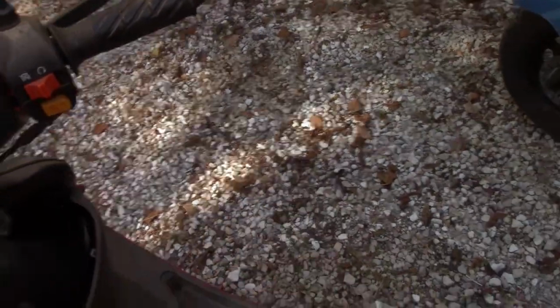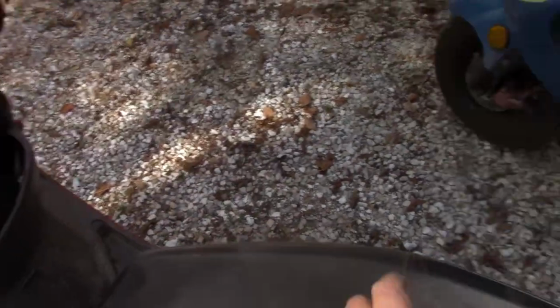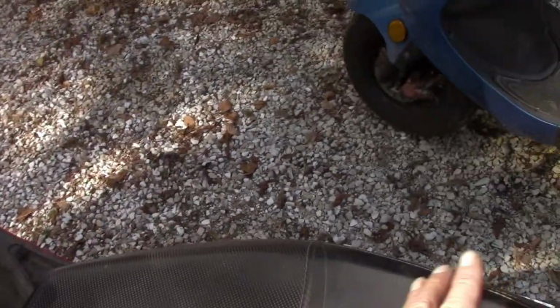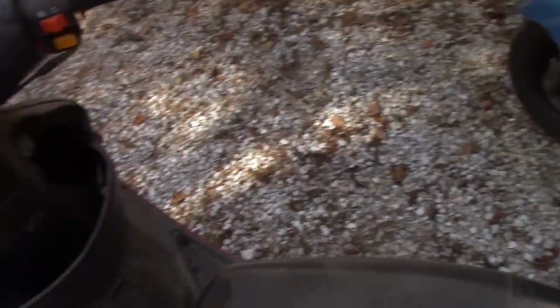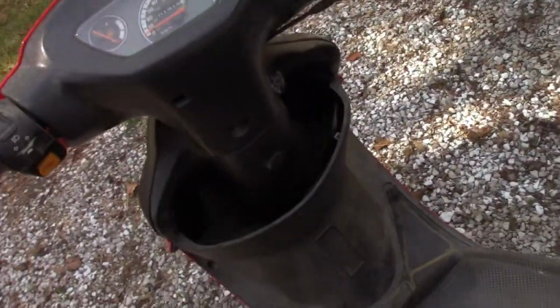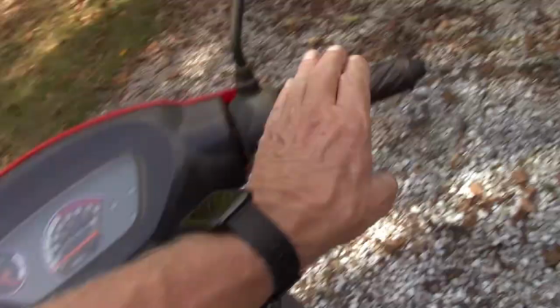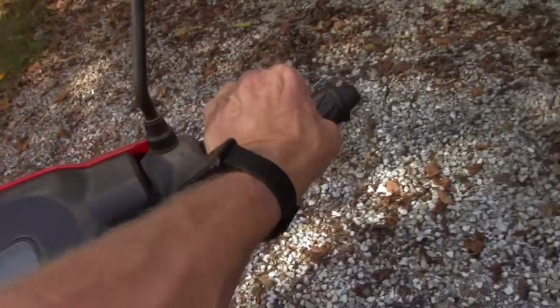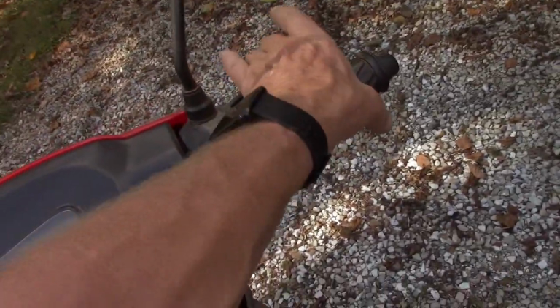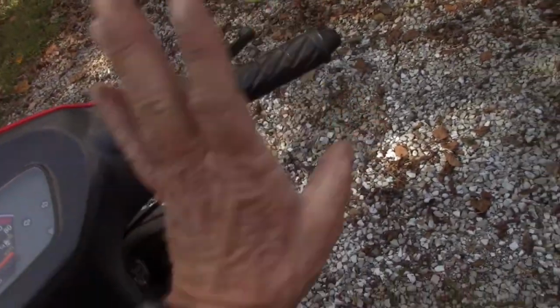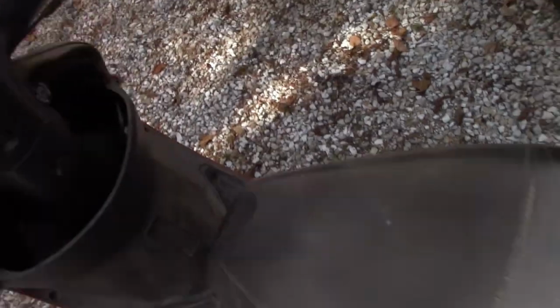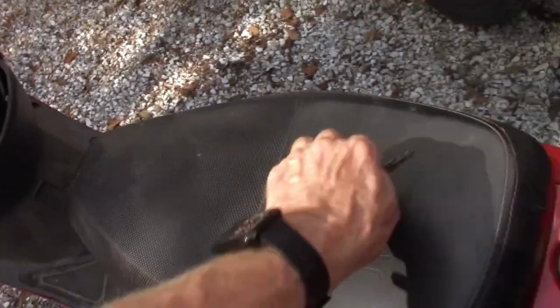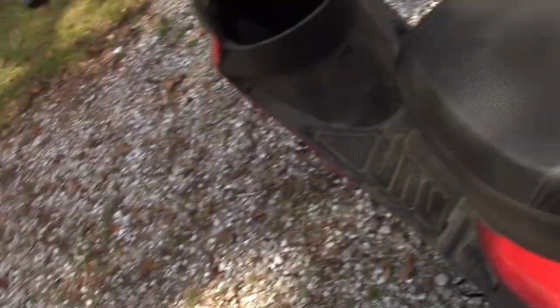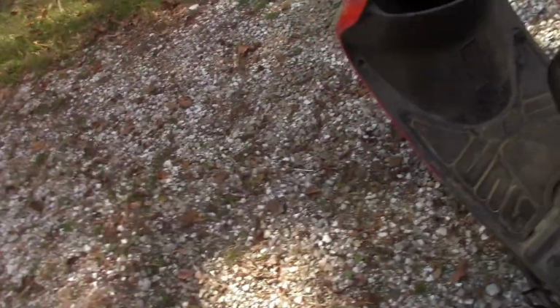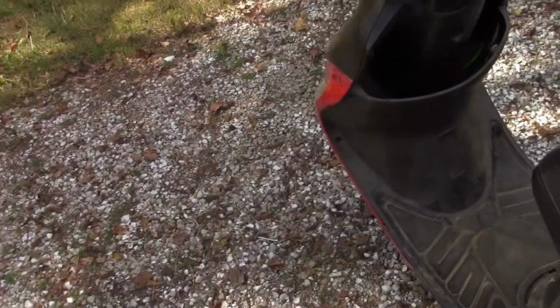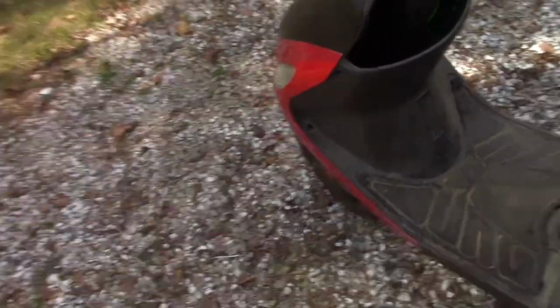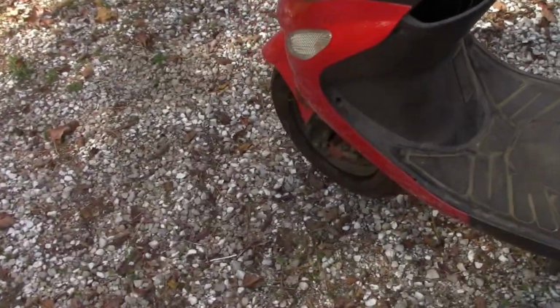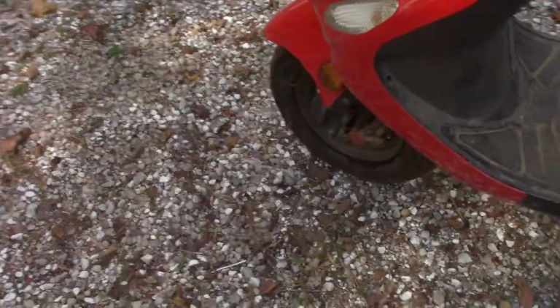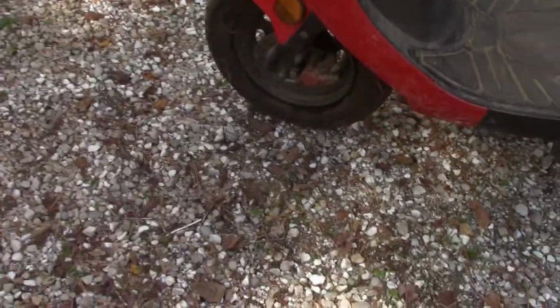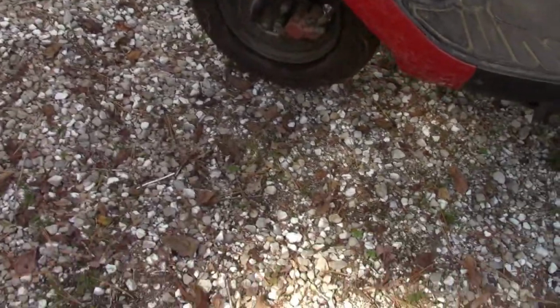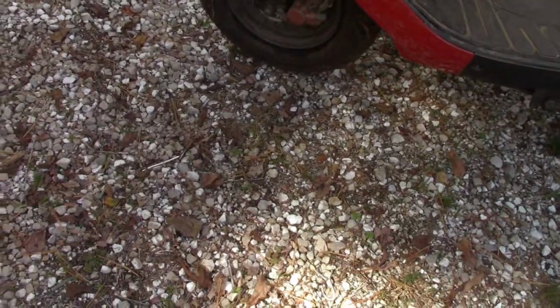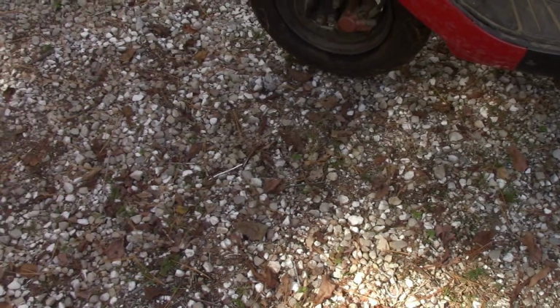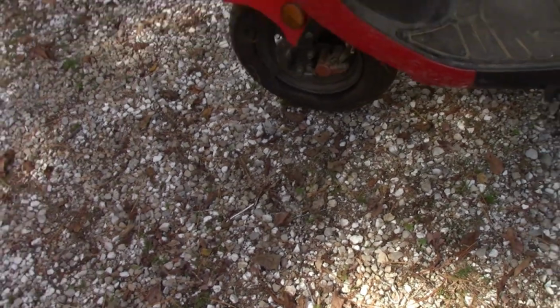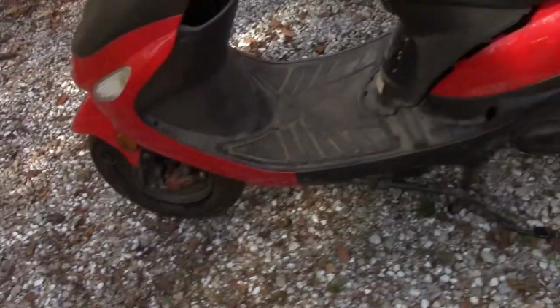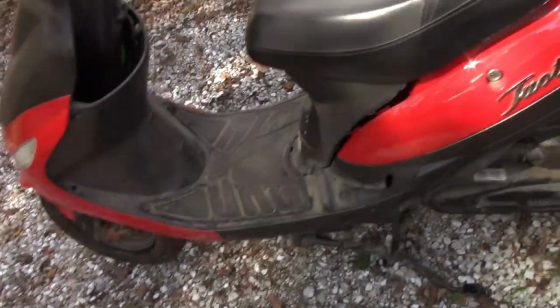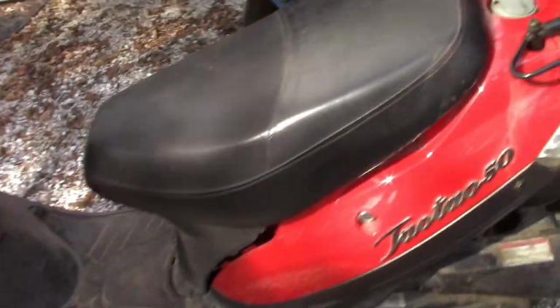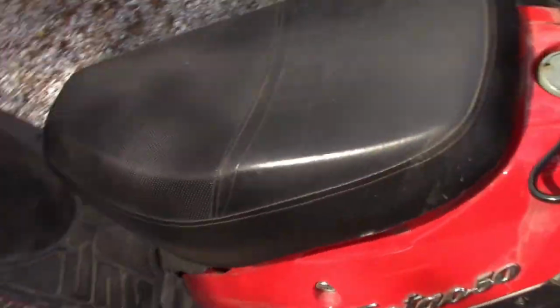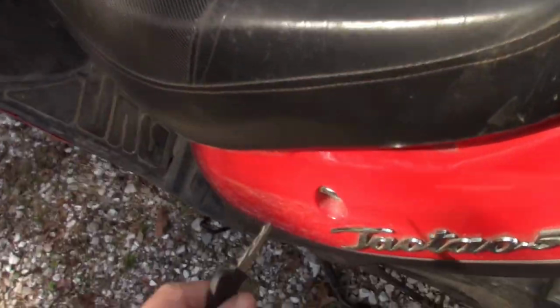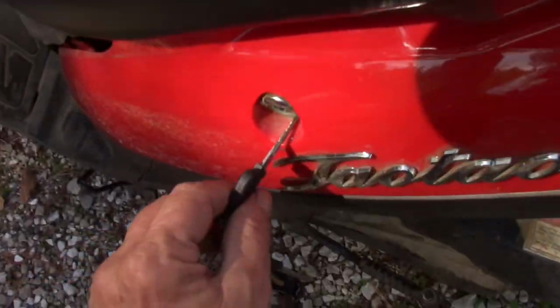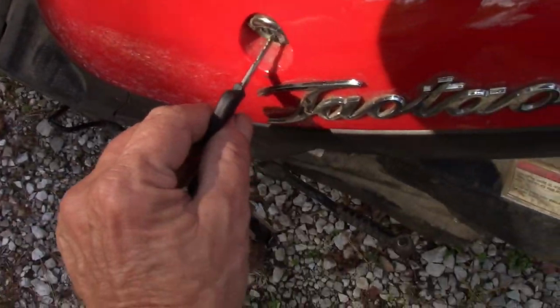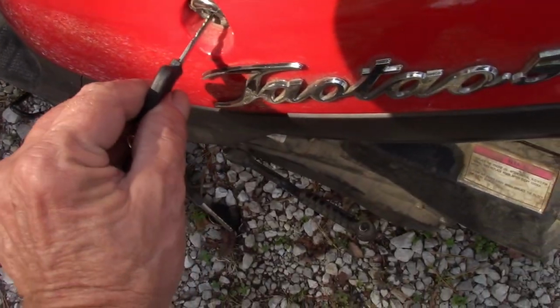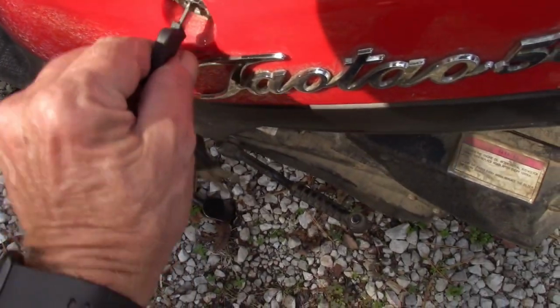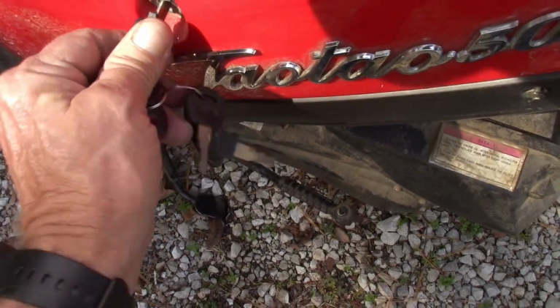On this one I know the back brake works, but the front brake is nothing — so I'm guessing it's missing a cable or it's out of fluid. That's all to be determined. Obviously they need batteries; neither one of them has a battery.